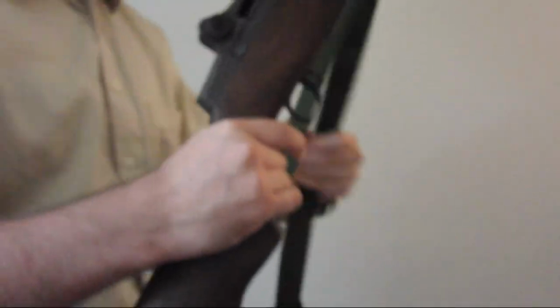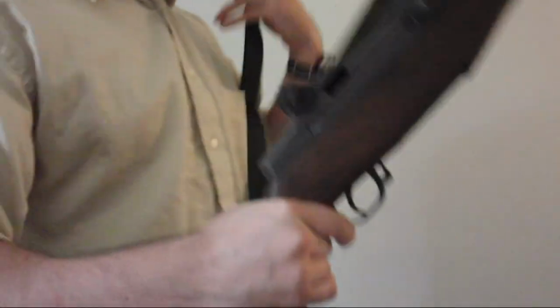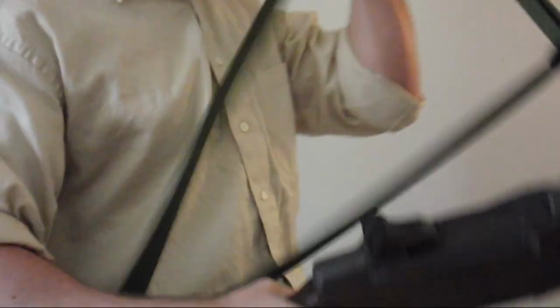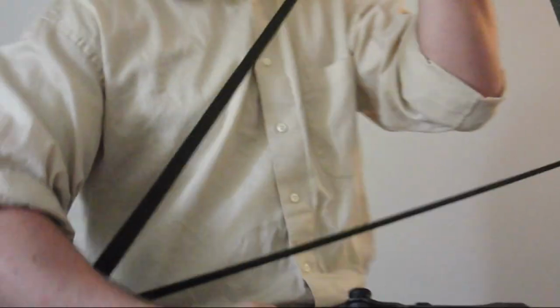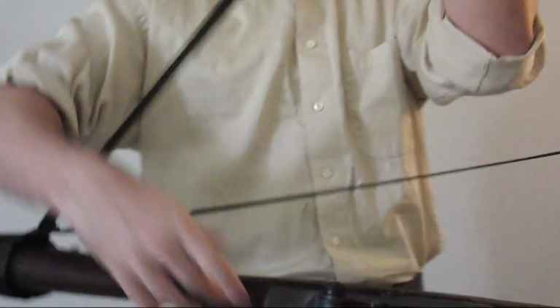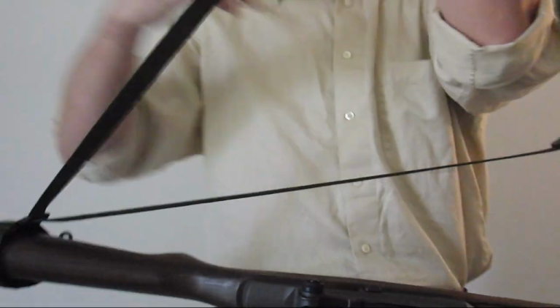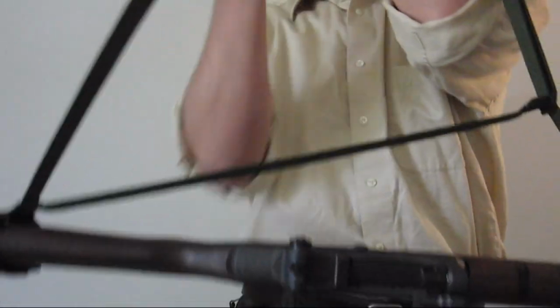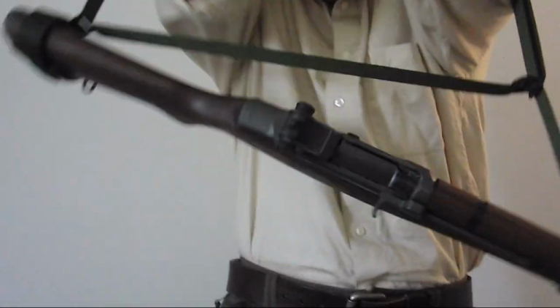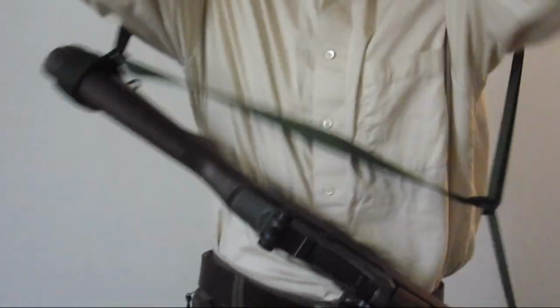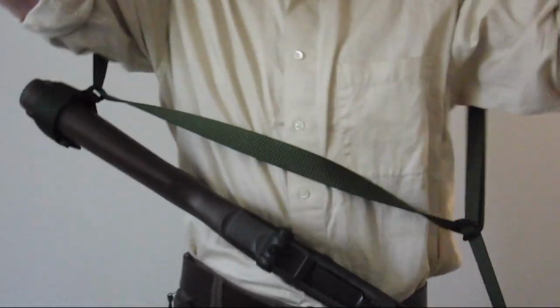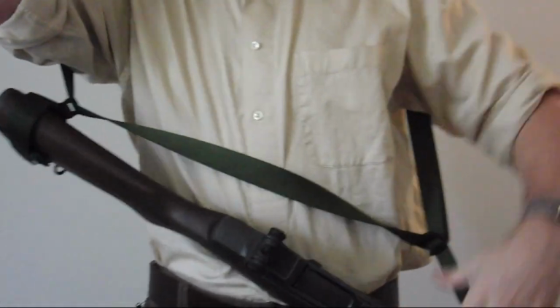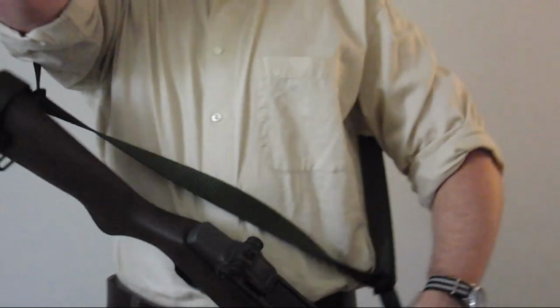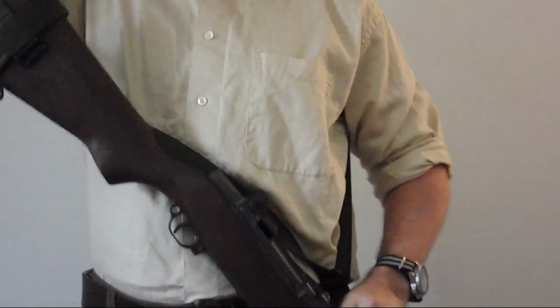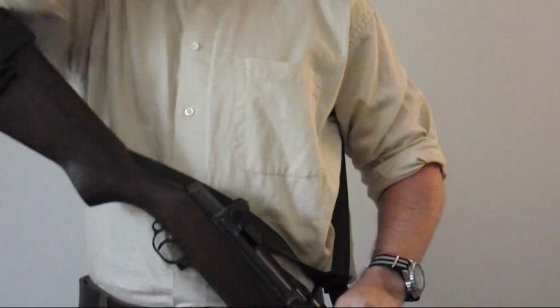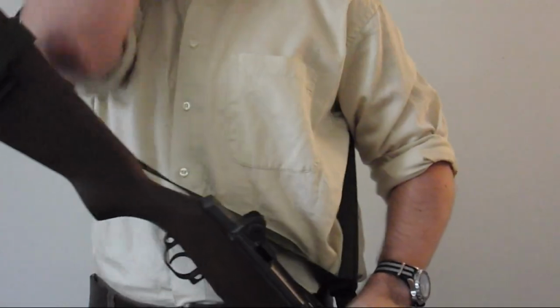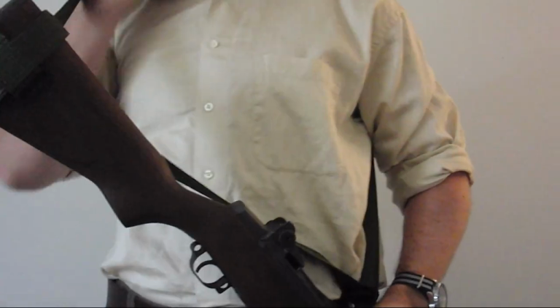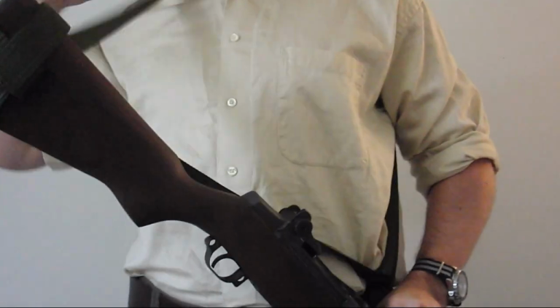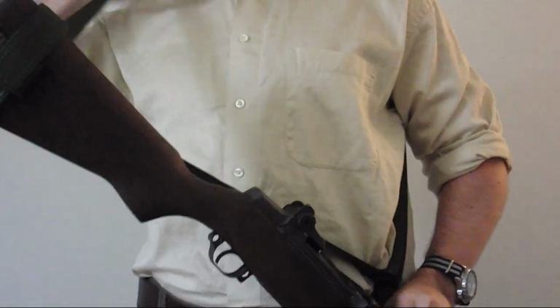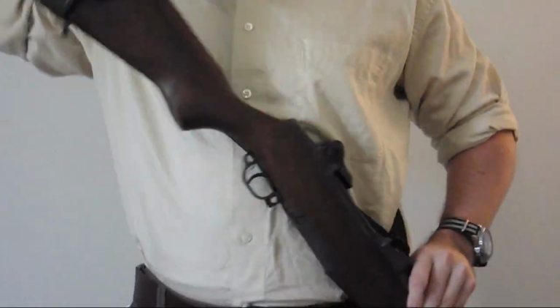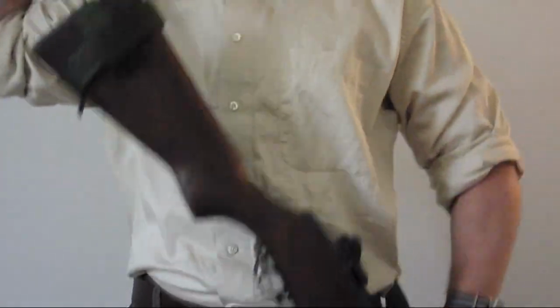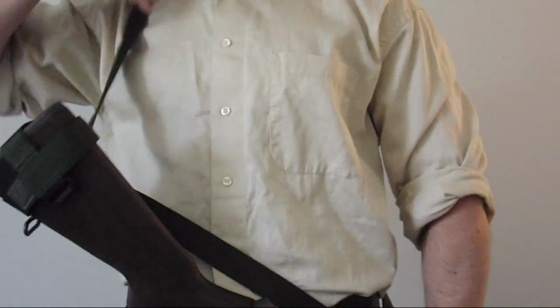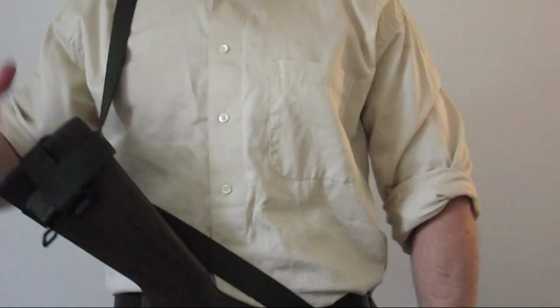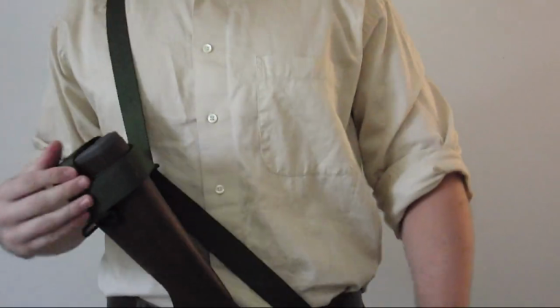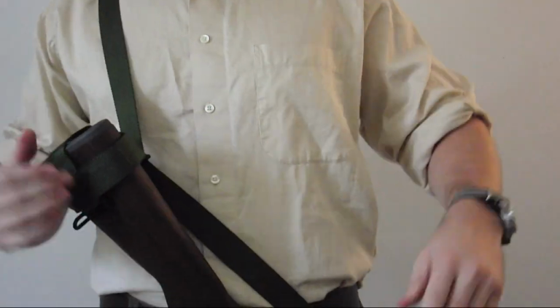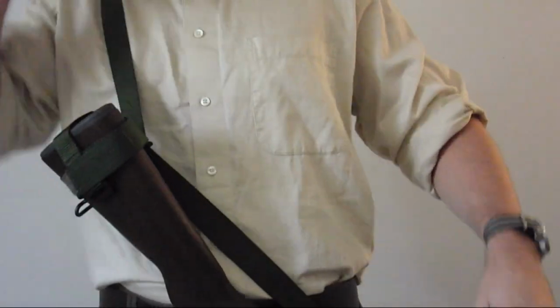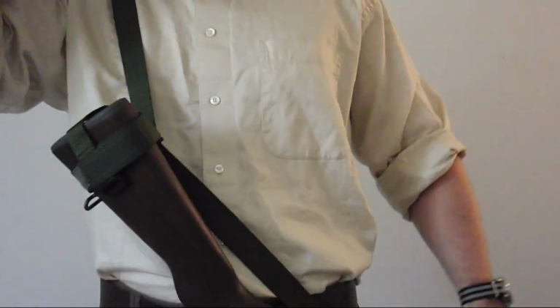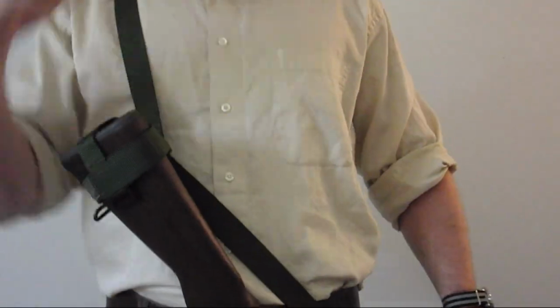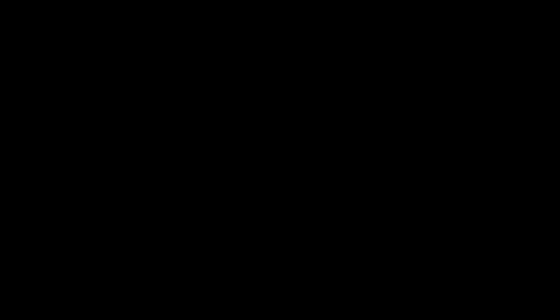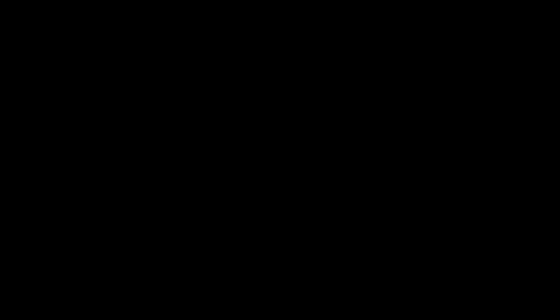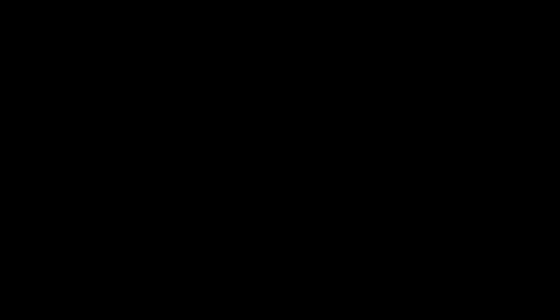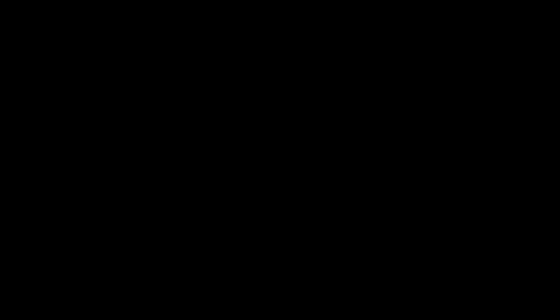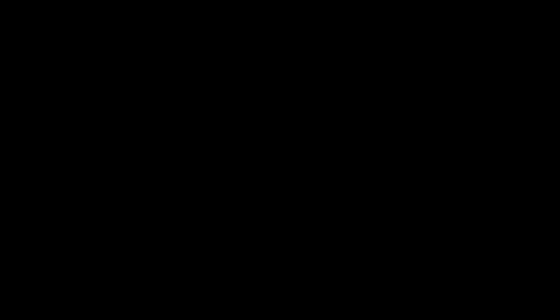Here's my three-point sling for my Garand that I use in shooting matches. Now go and enjoy your piece of World War II history.